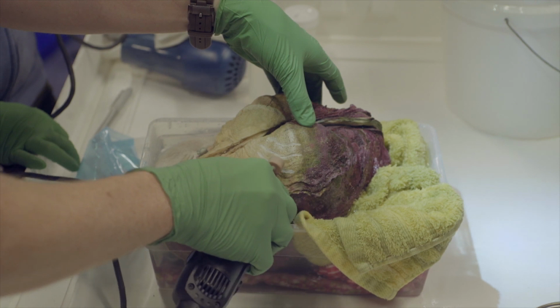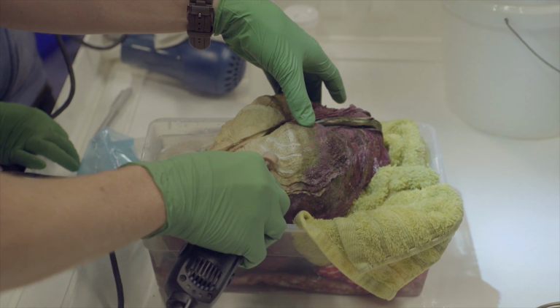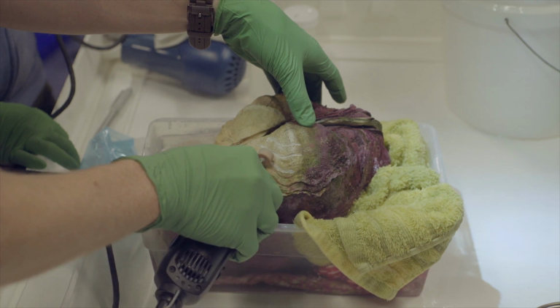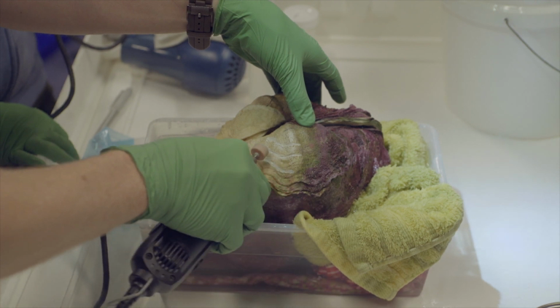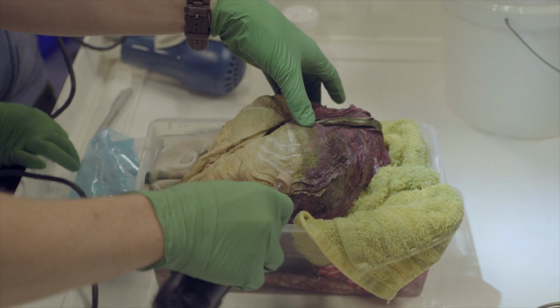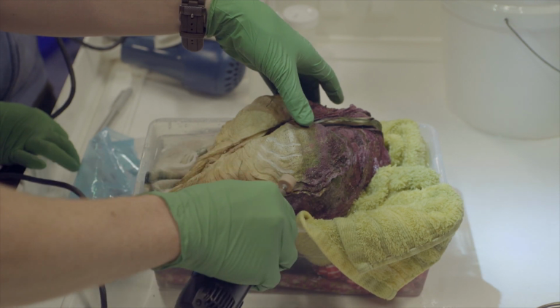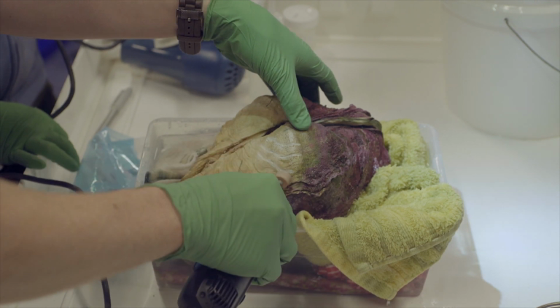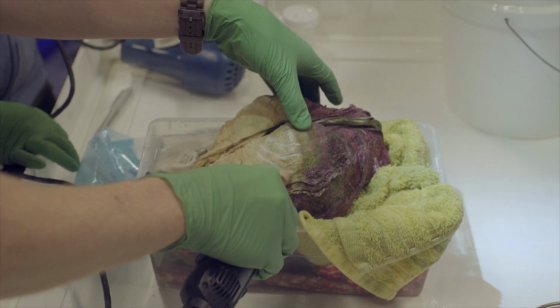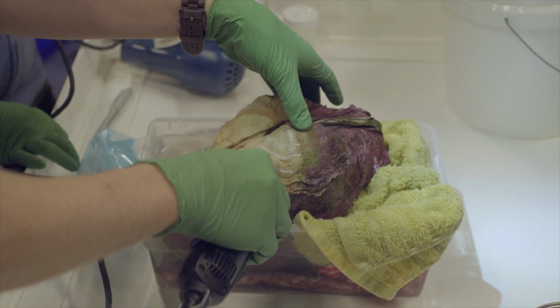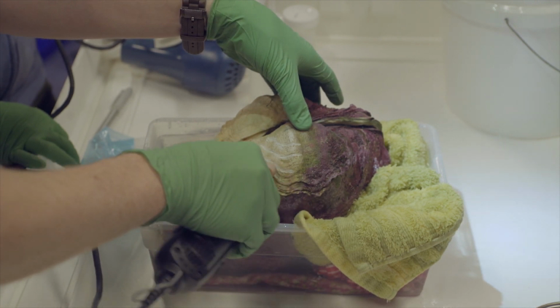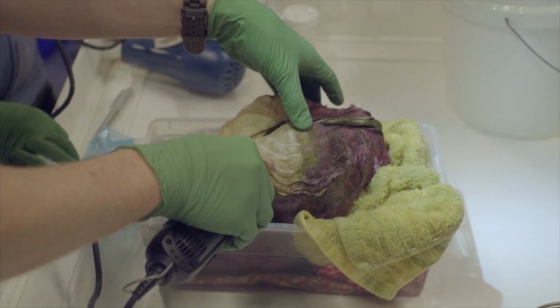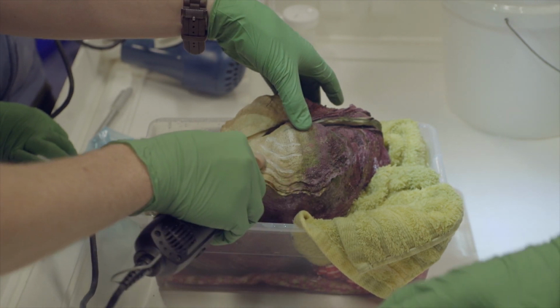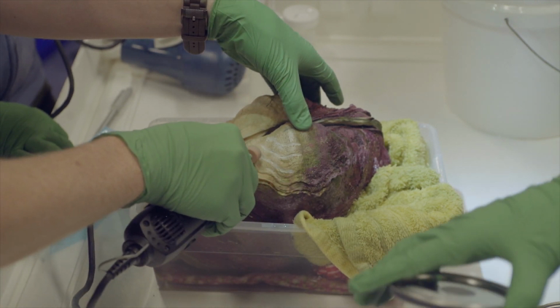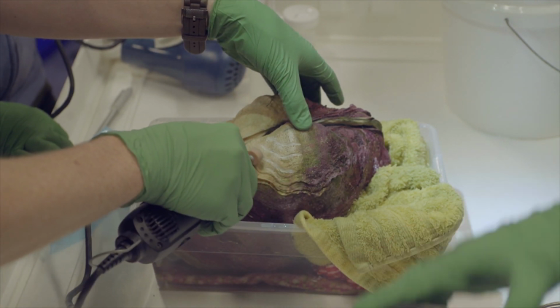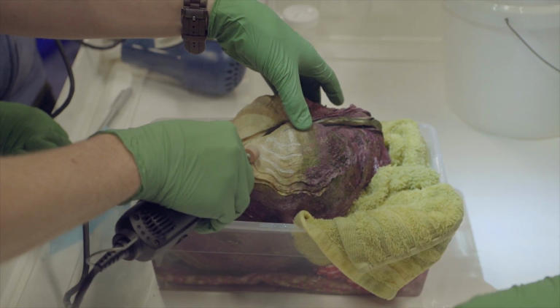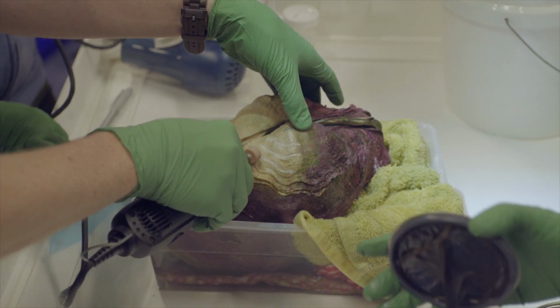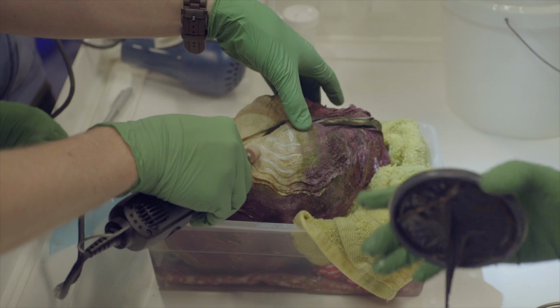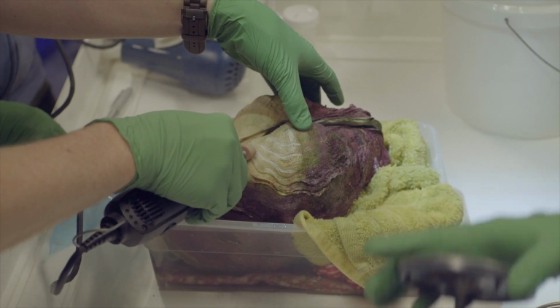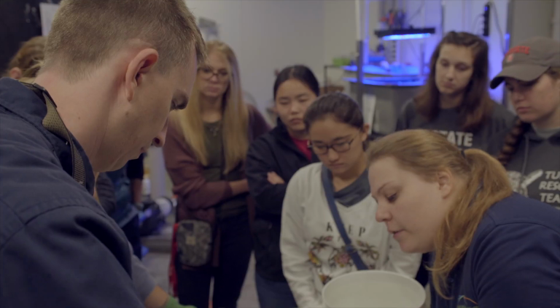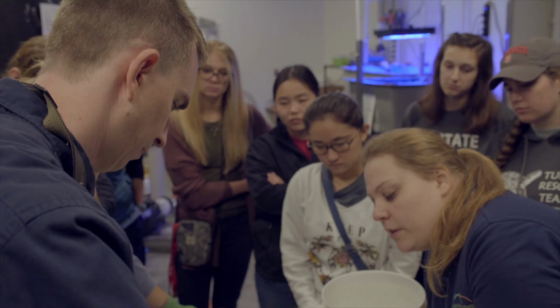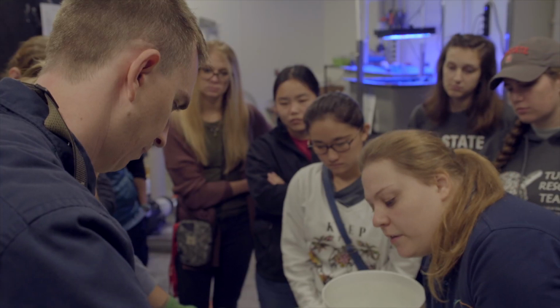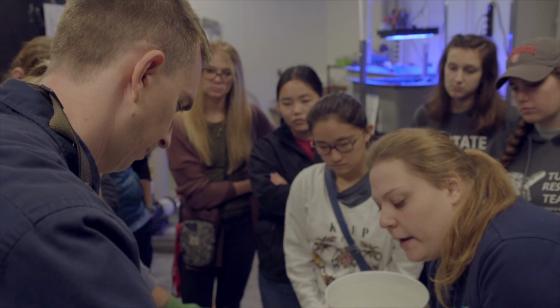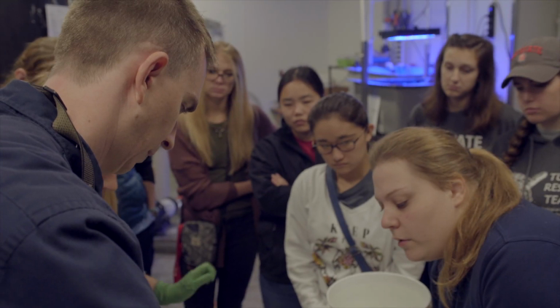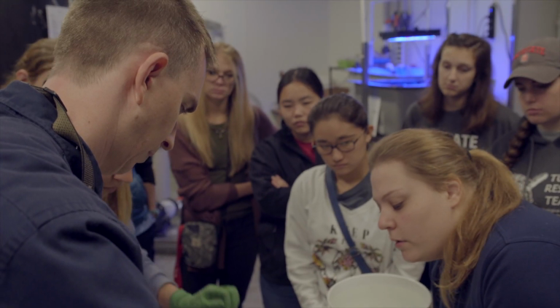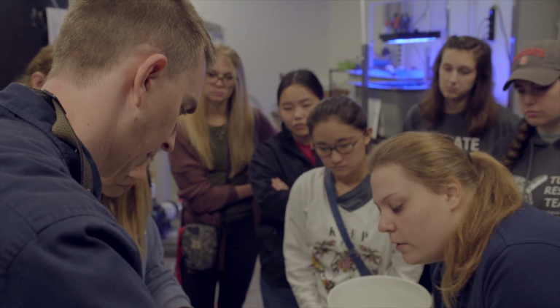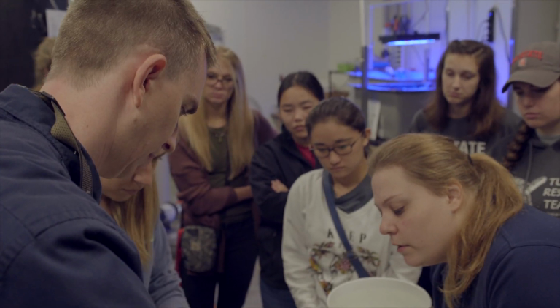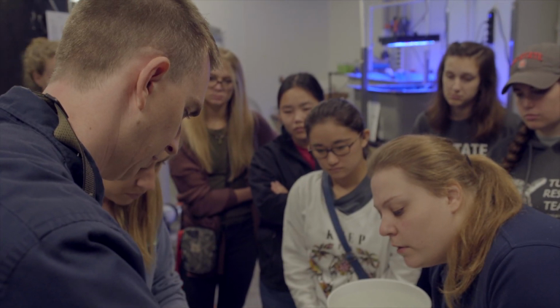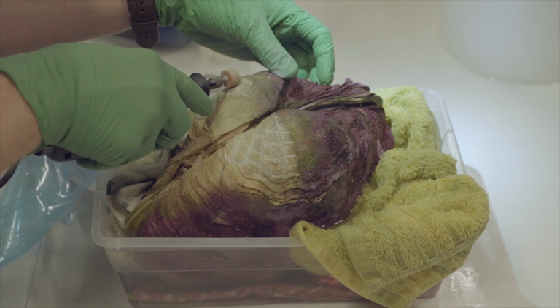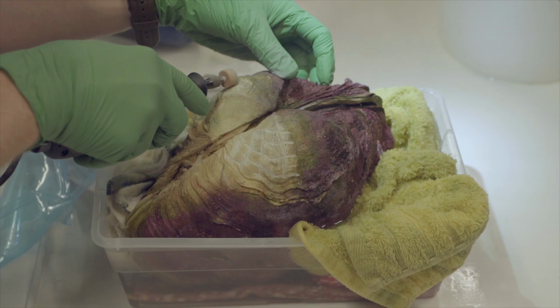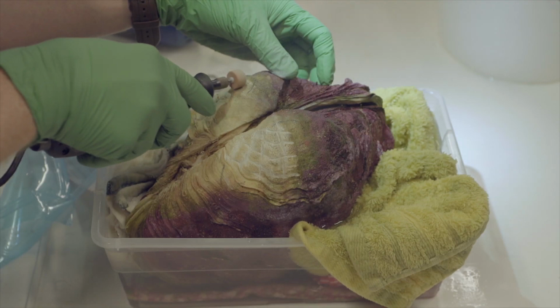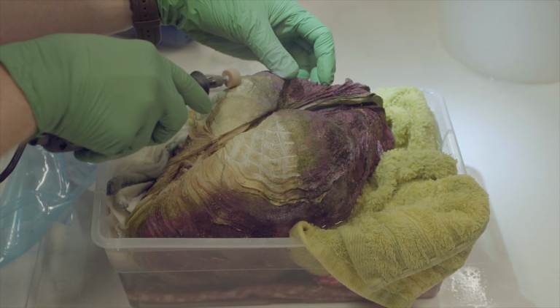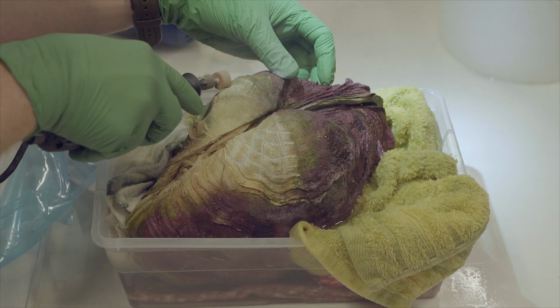Dr. Sam used the Dremel tool to kind of make some rough patches so that the epoxy would have a really good area to adhere to.